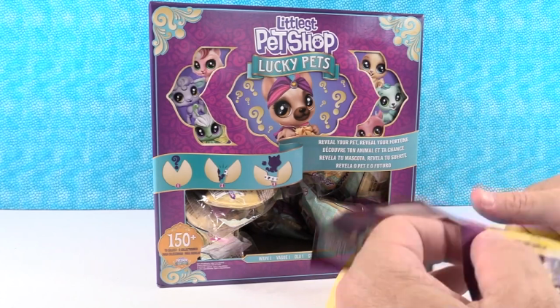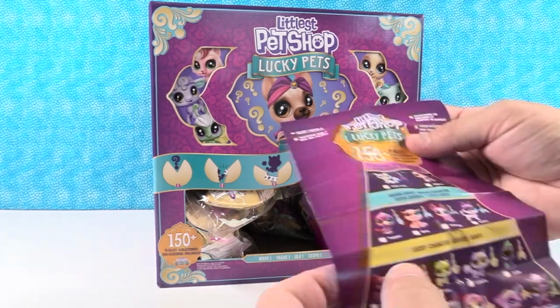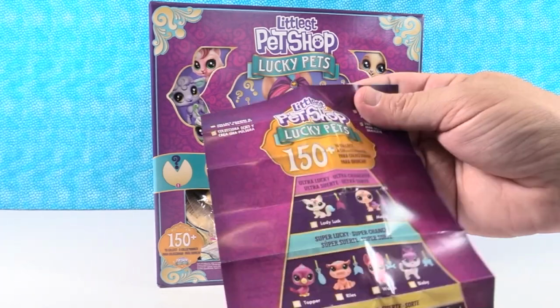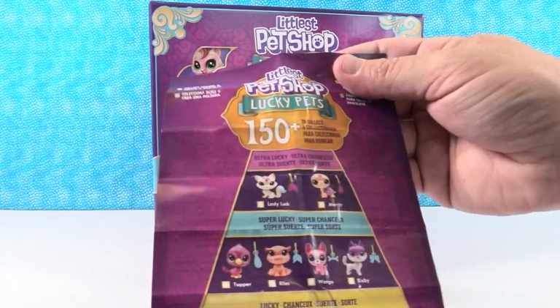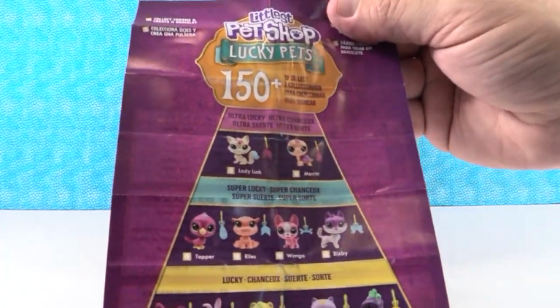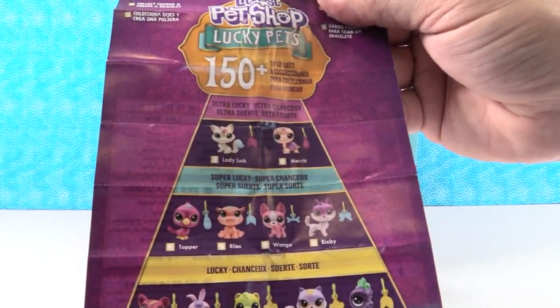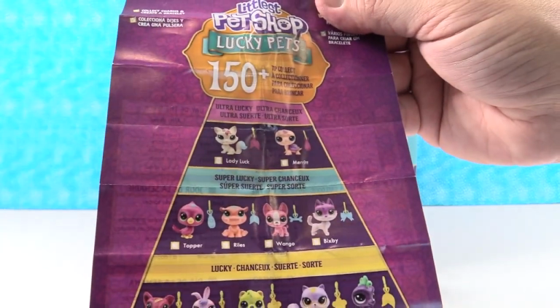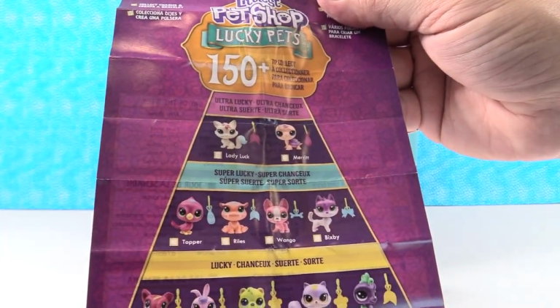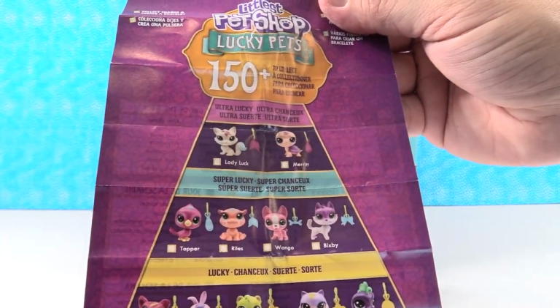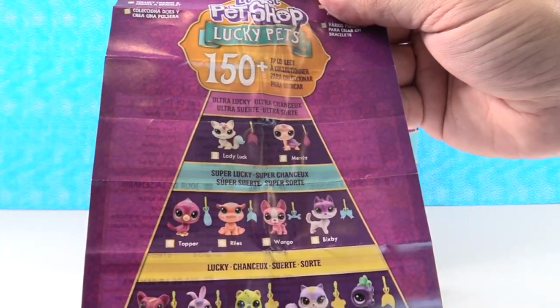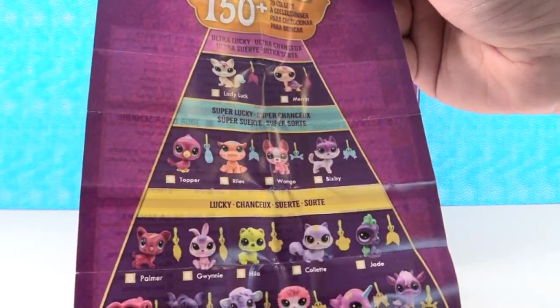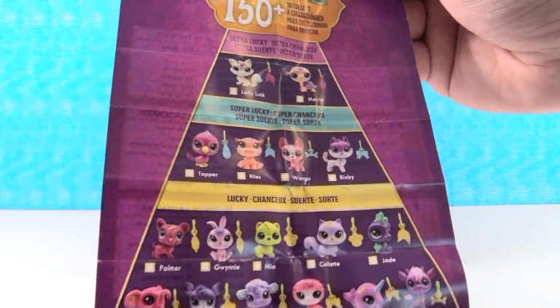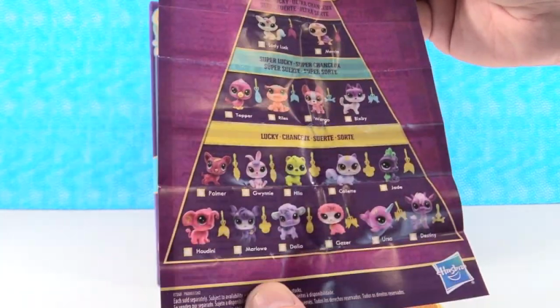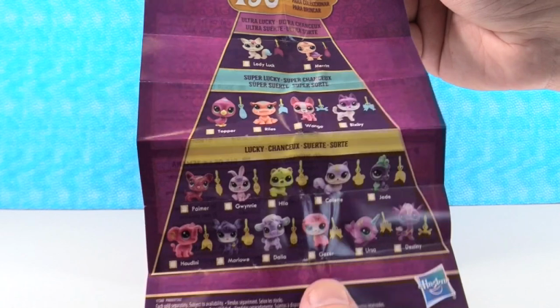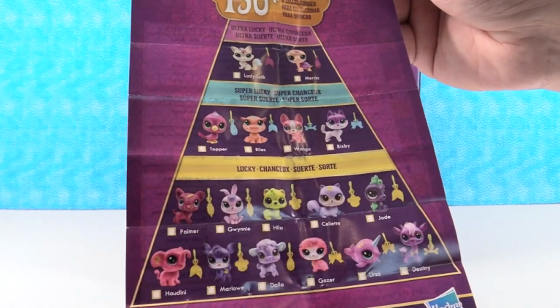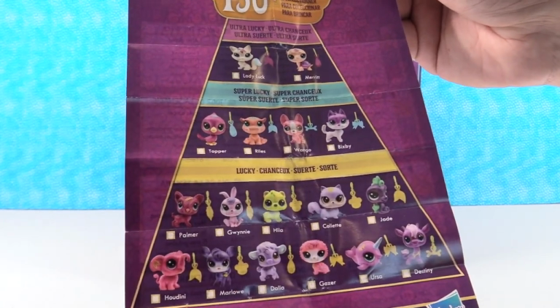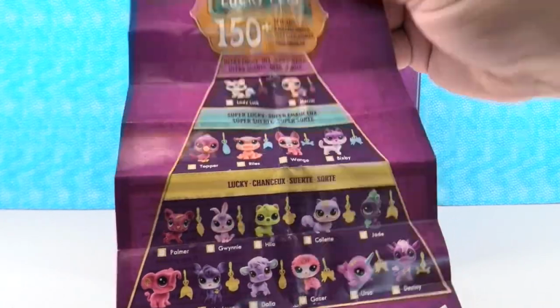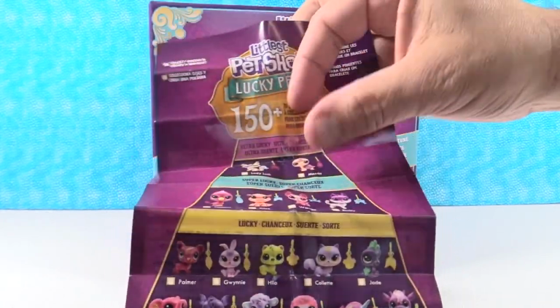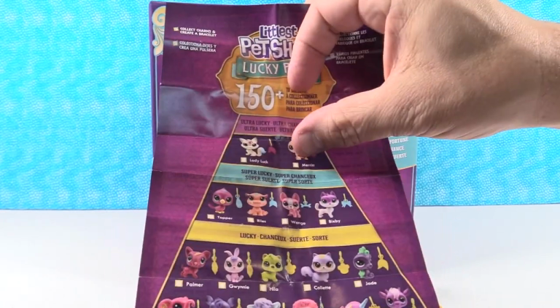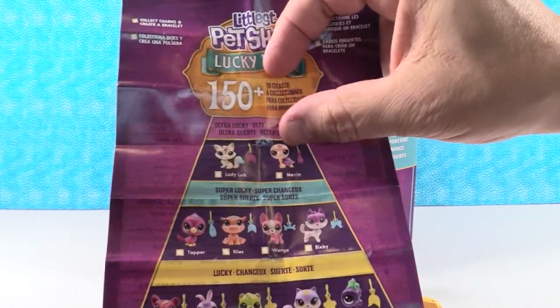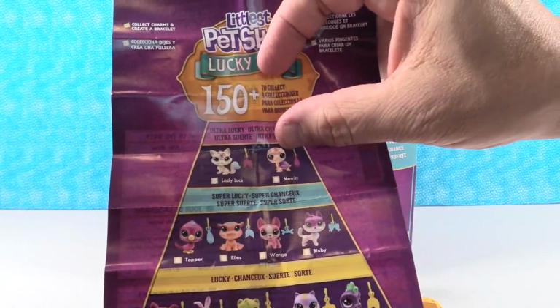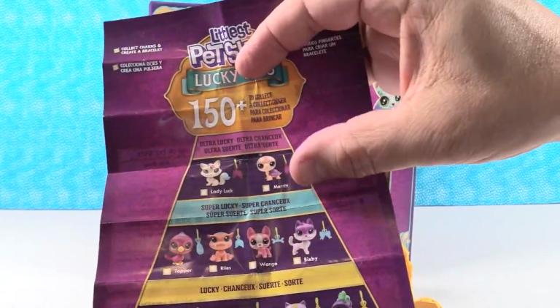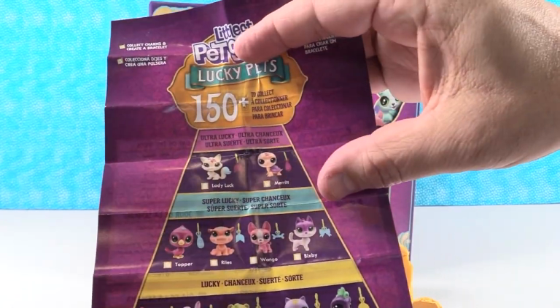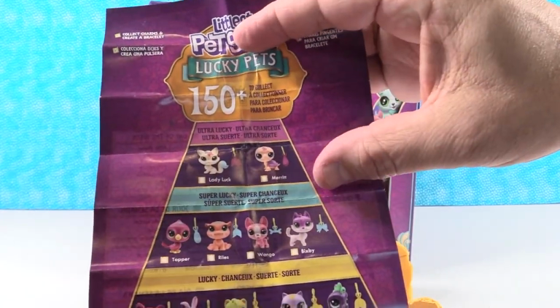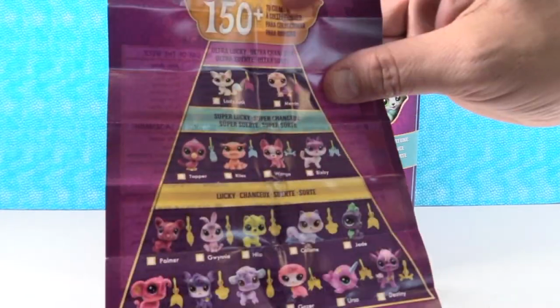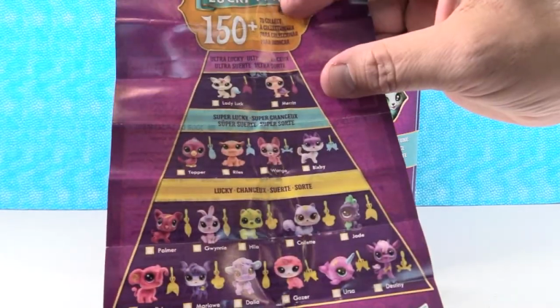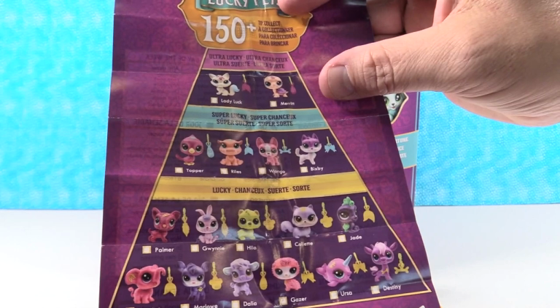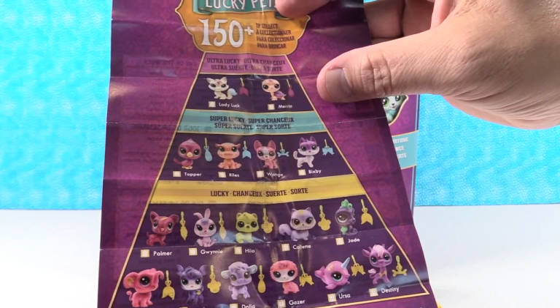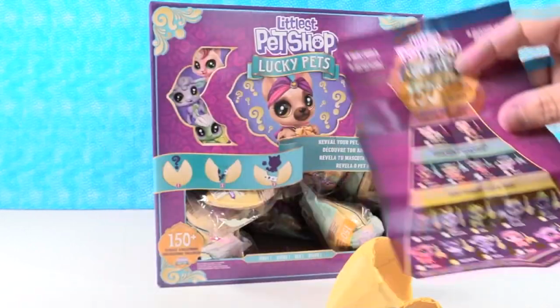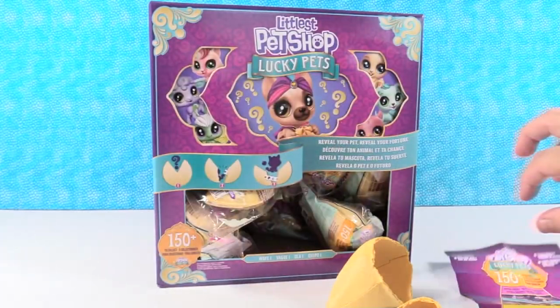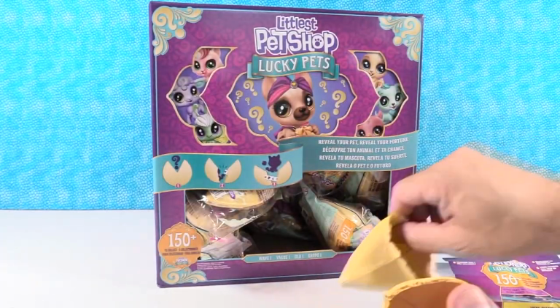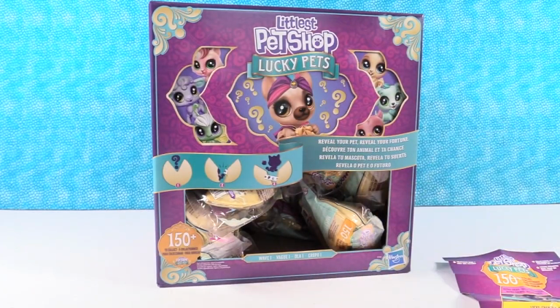It looks like your fortune is going to be on the back. We have ultra lucky on top, super lucky, and then lucky. That's what matches the side of the box. So that shows 17 different ones.